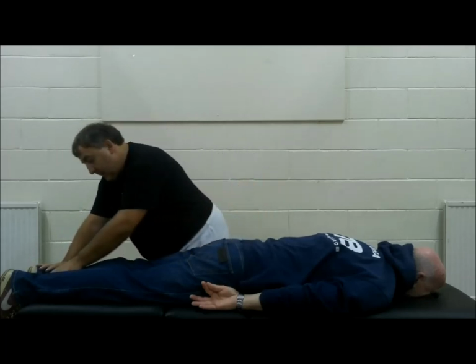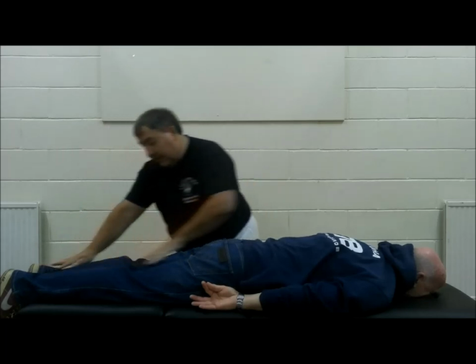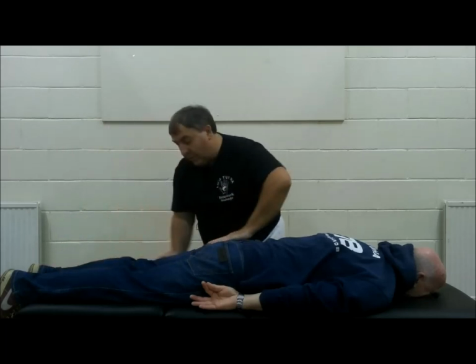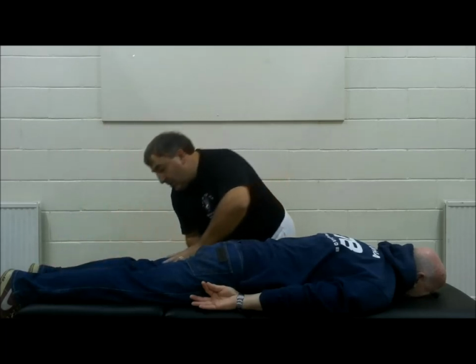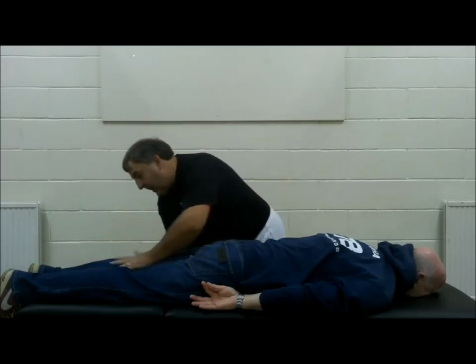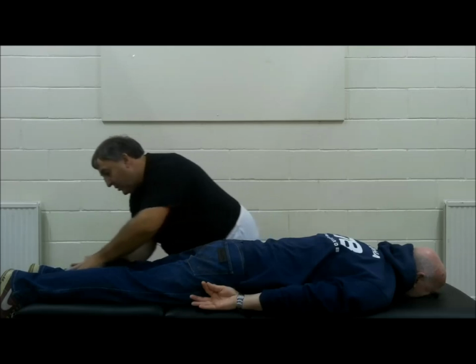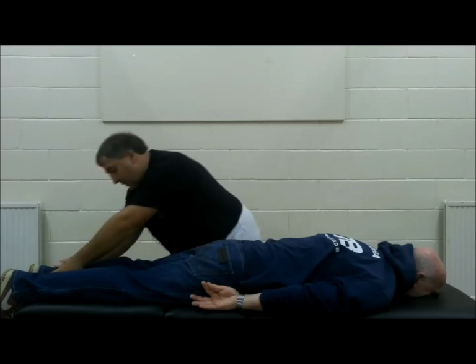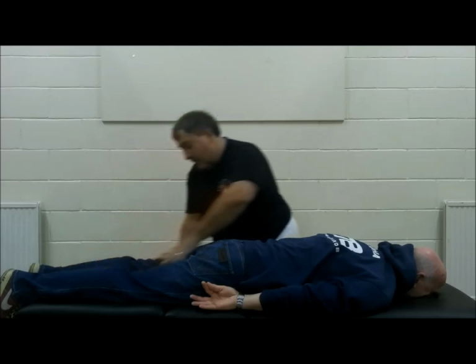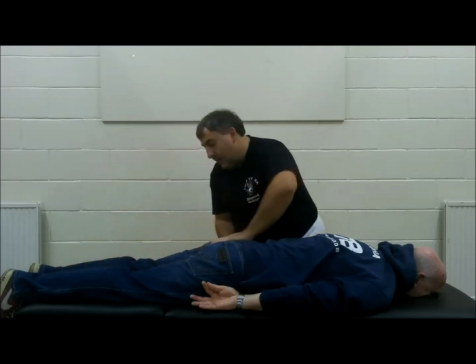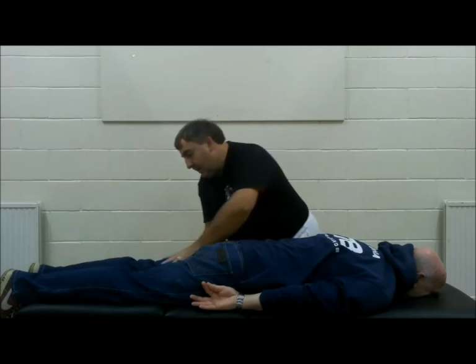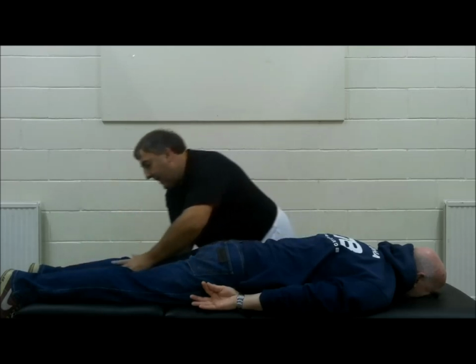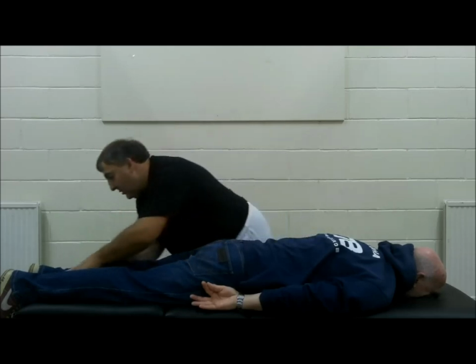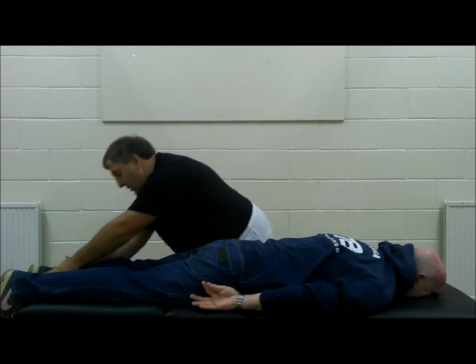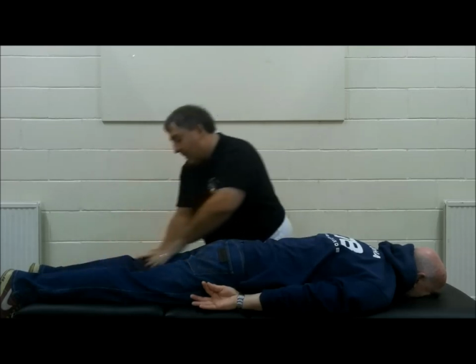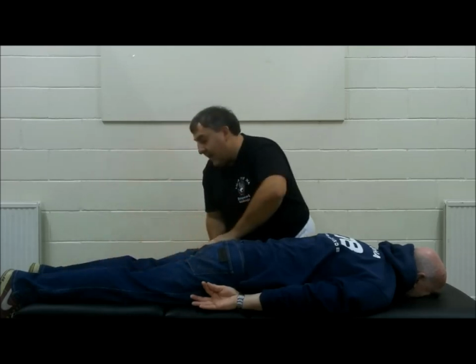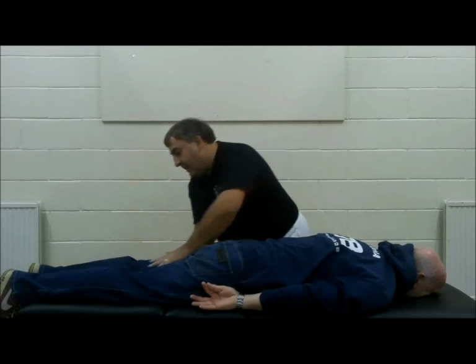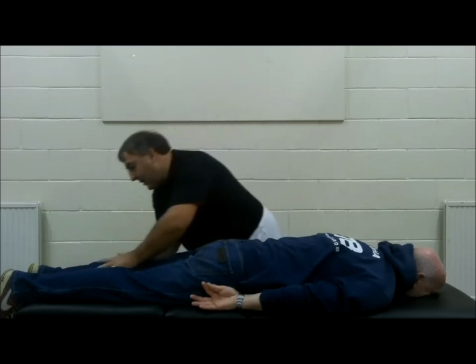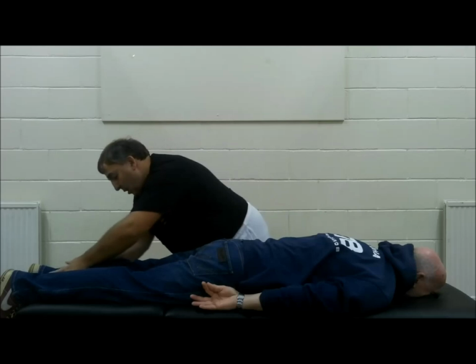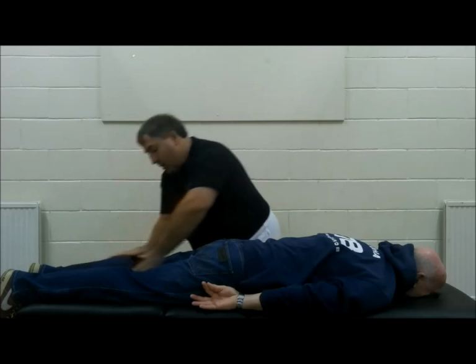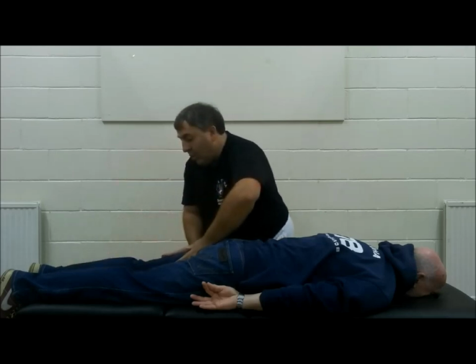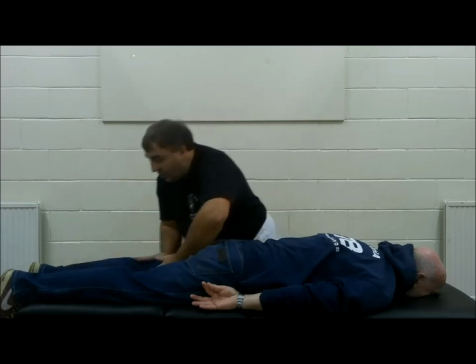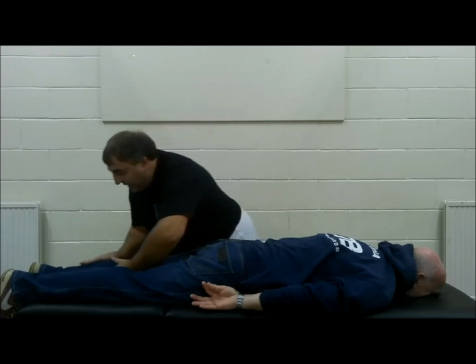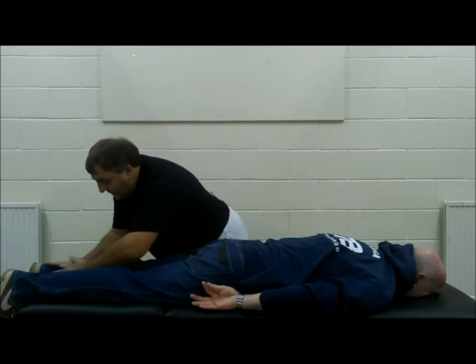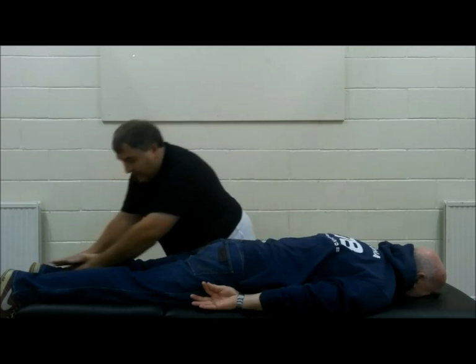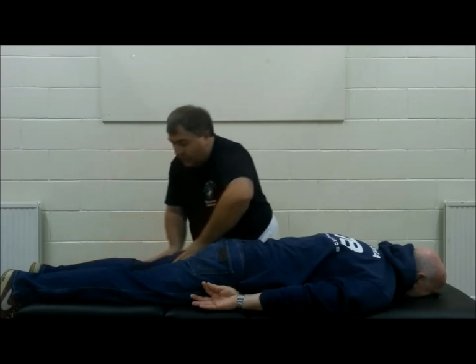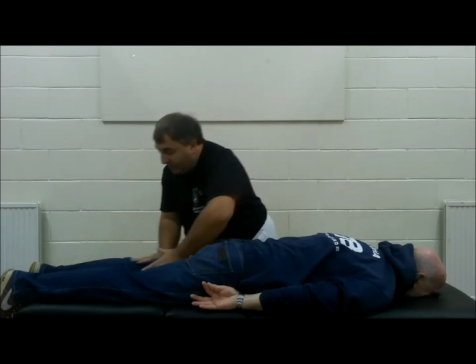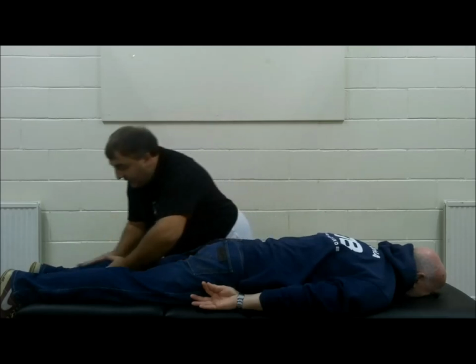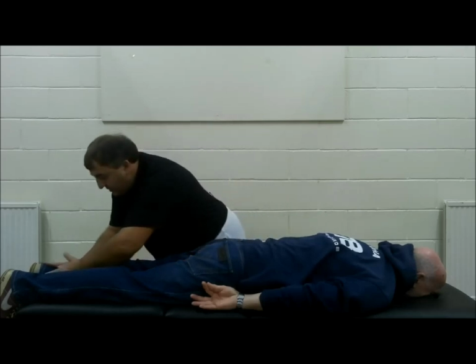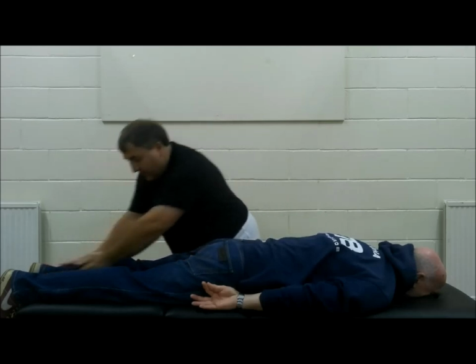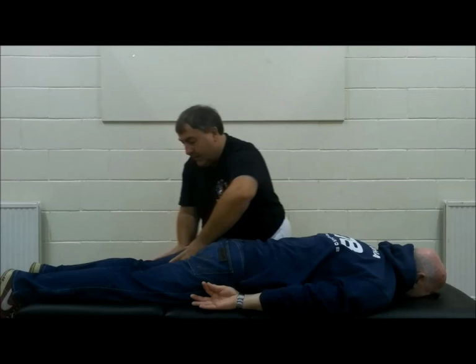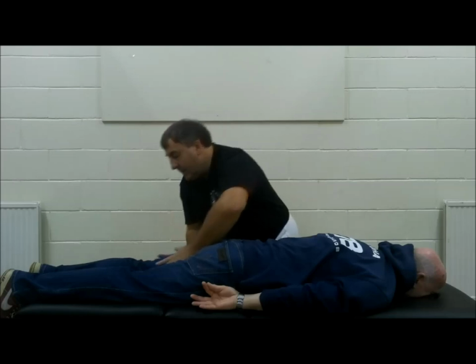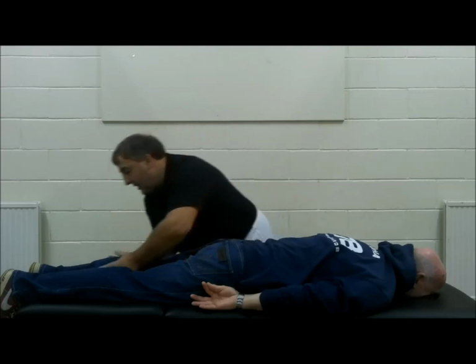And again, we can use two hands pushing down the leg — on the top of the leg, outside of the leg, or top of the leg and inside of the leg. So we're covering both yin and yang channels.